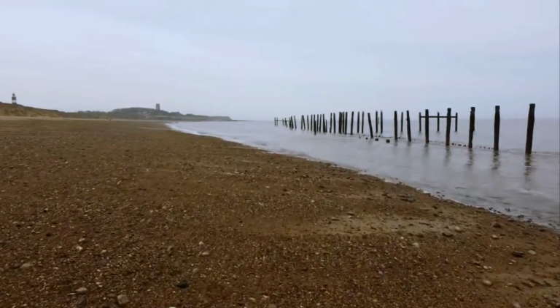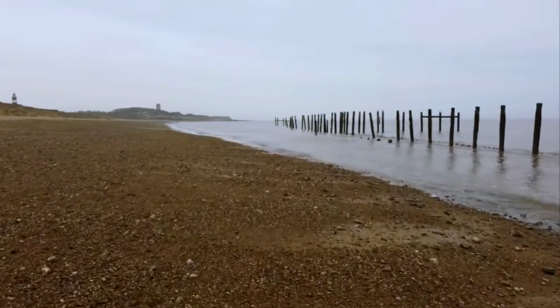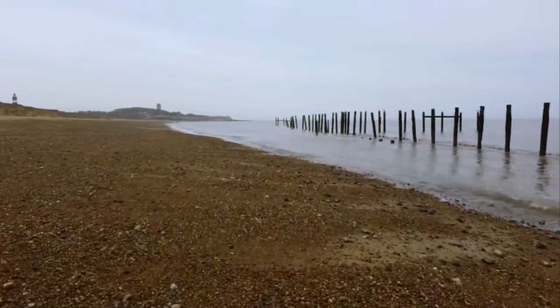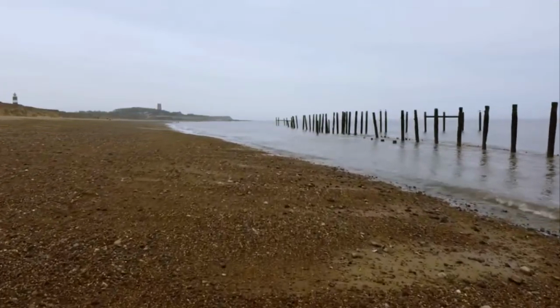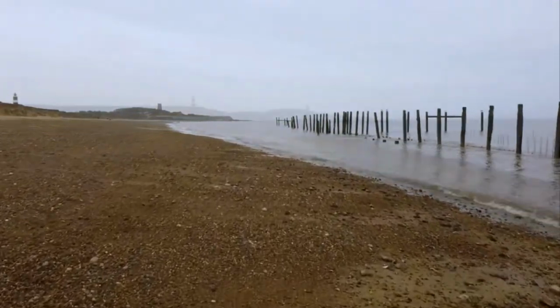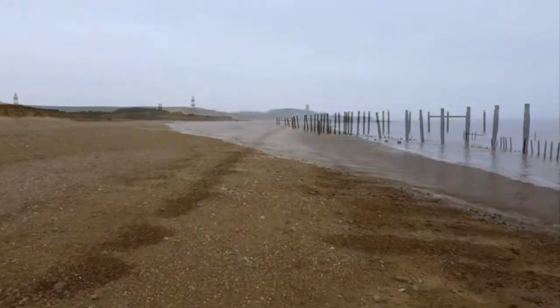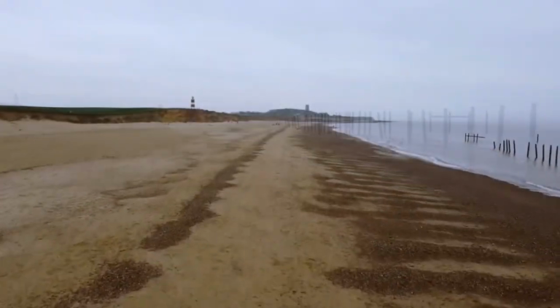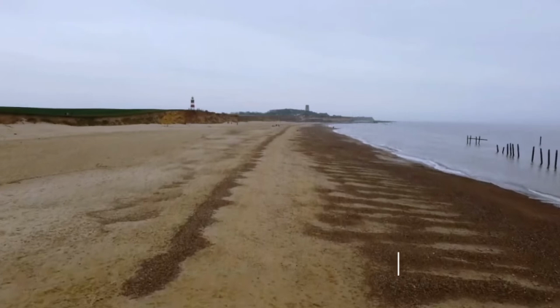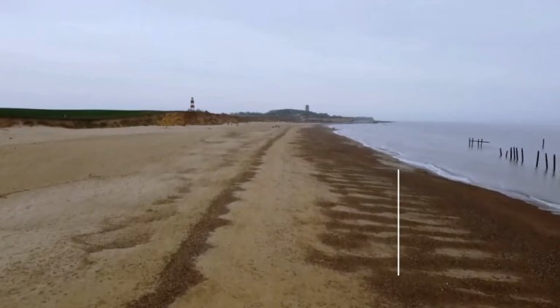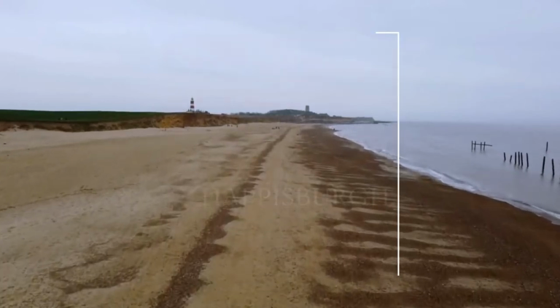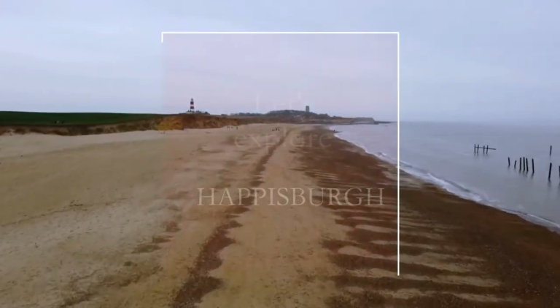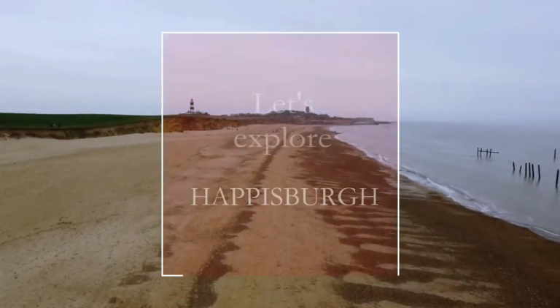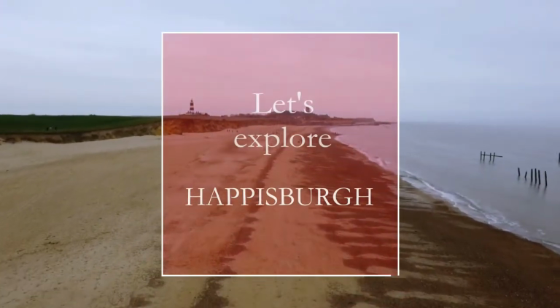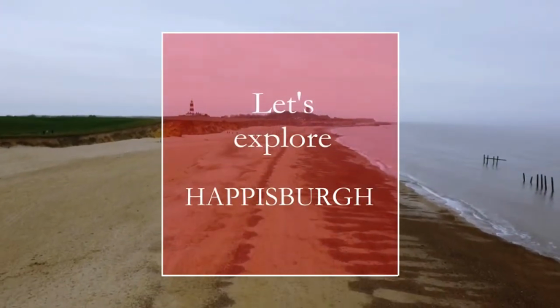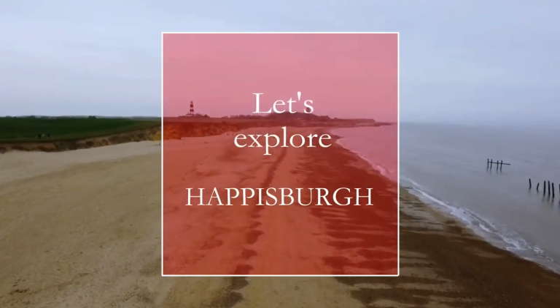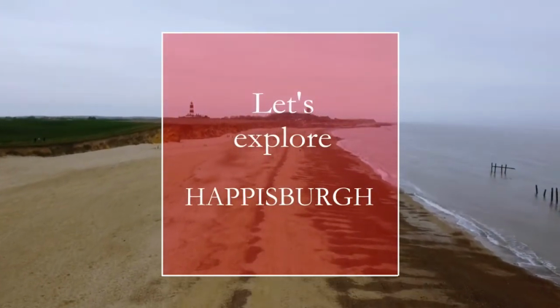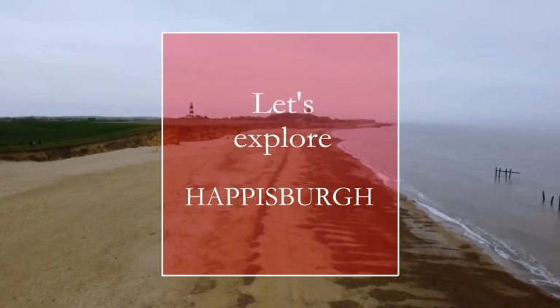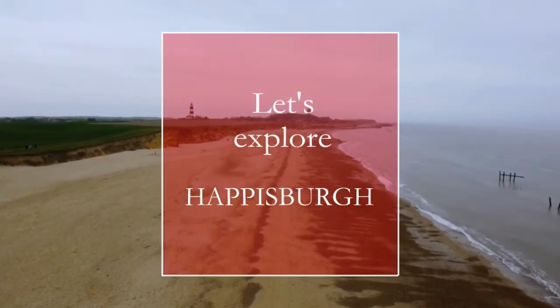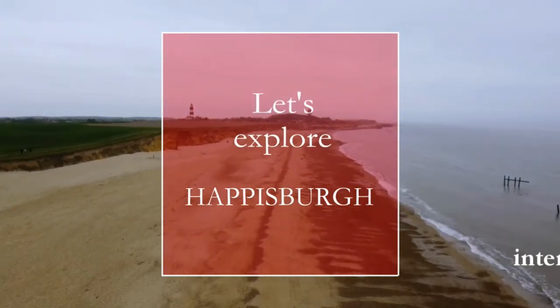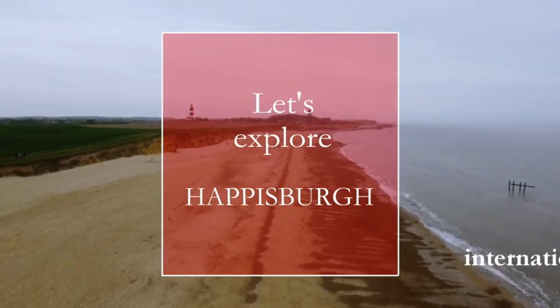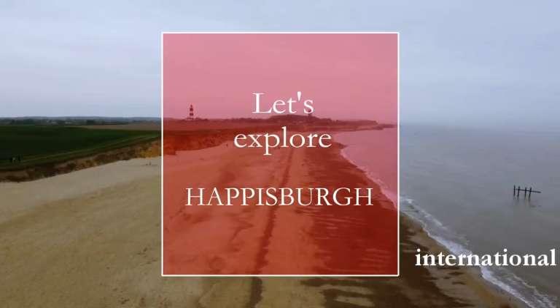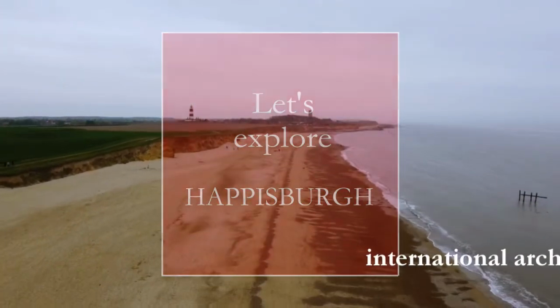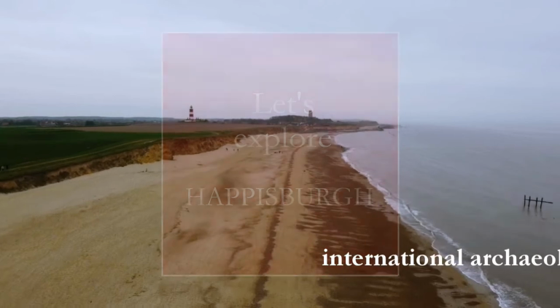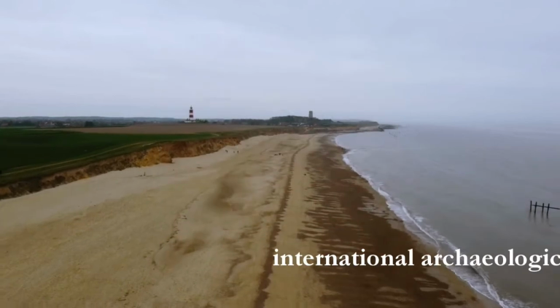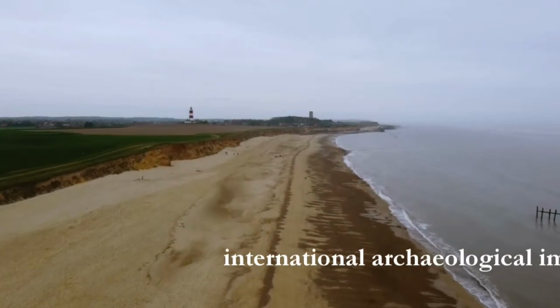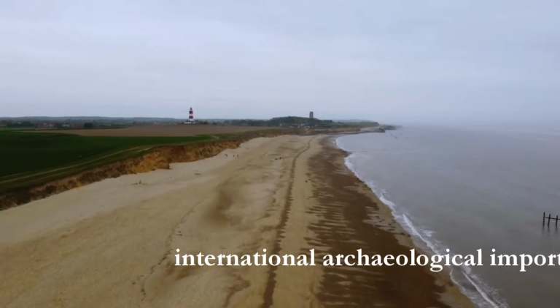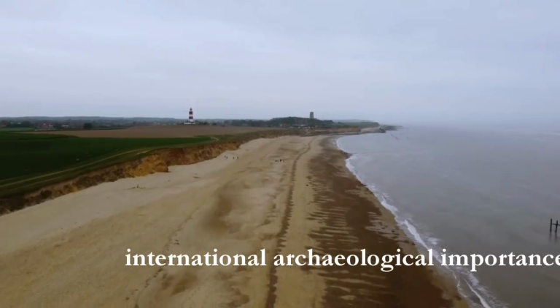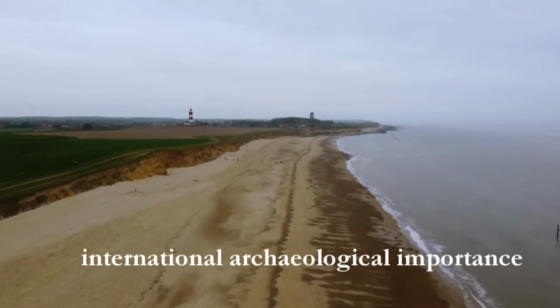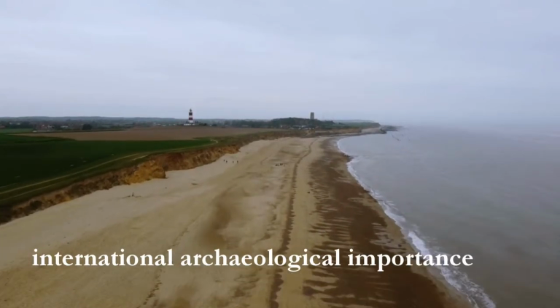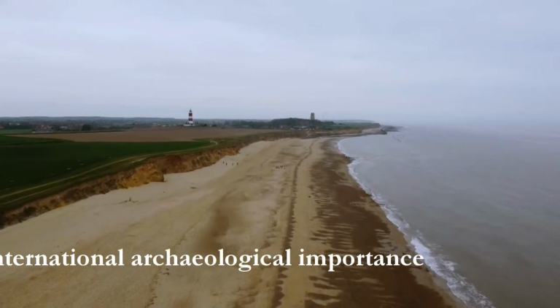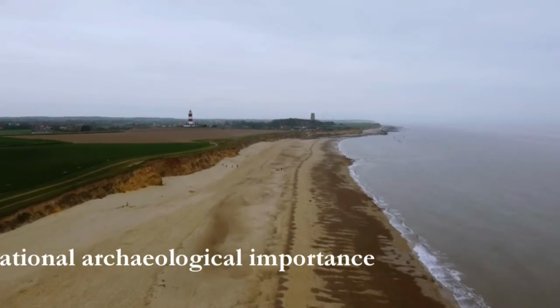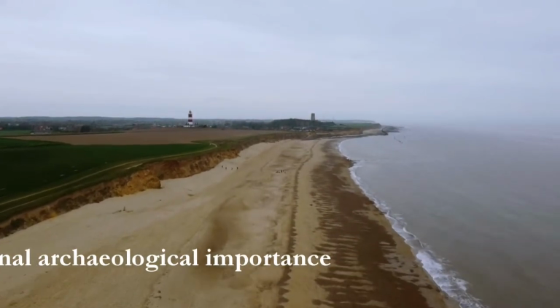Have you ever heard about the village of Haysborough in Britain? Did you know that the place where Haysborough is located is a site of international archaeological importance? Okay, let's get started.